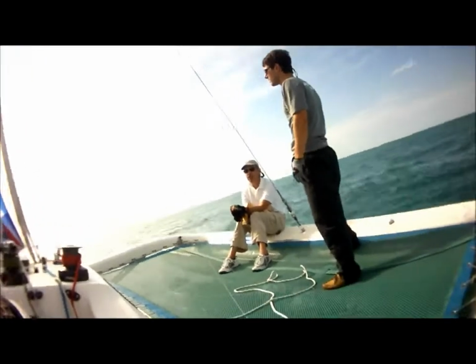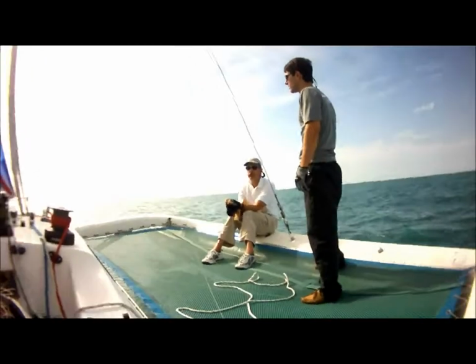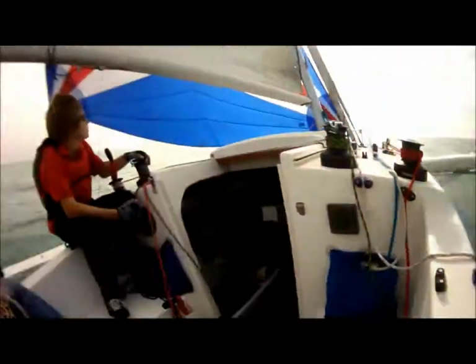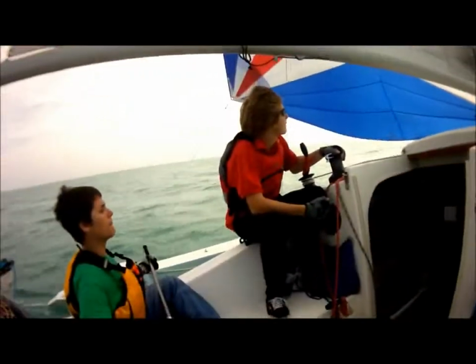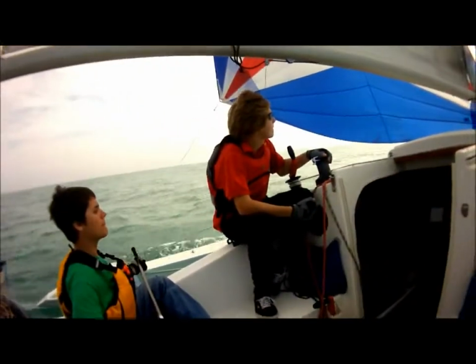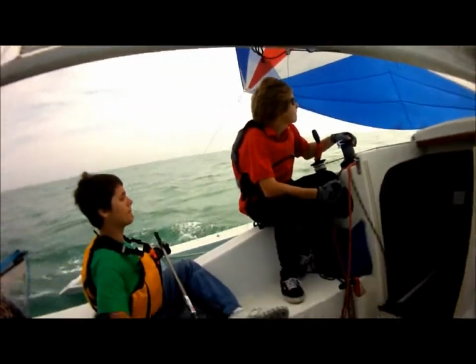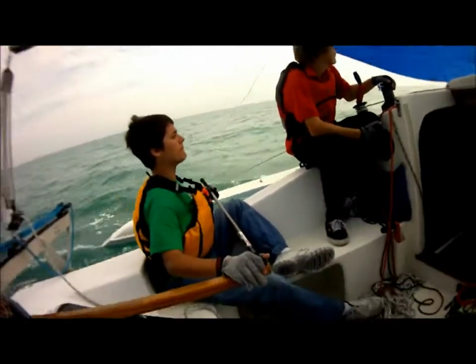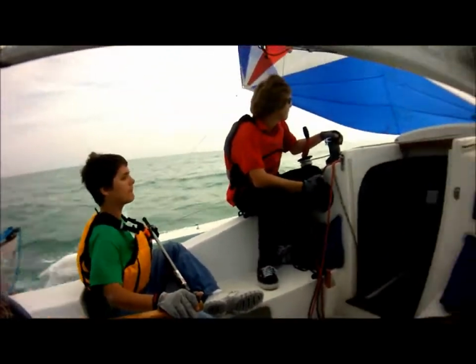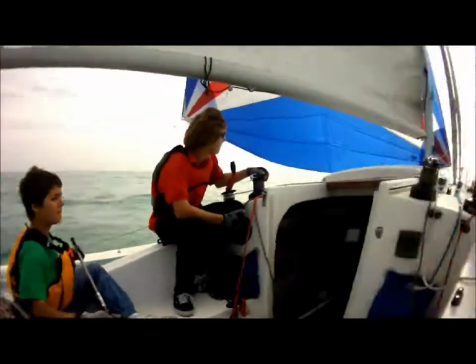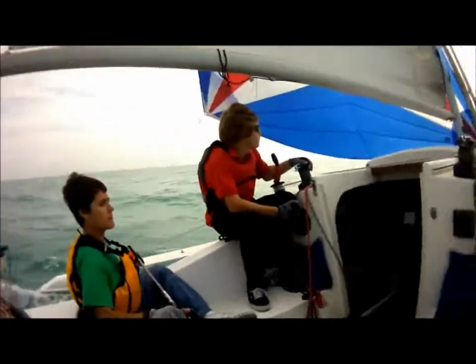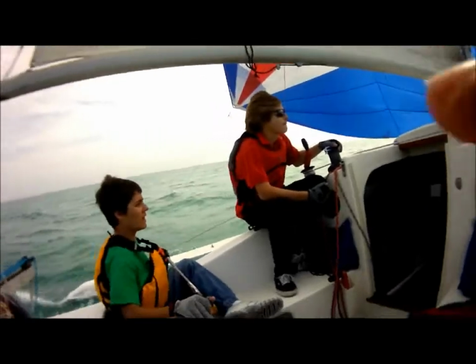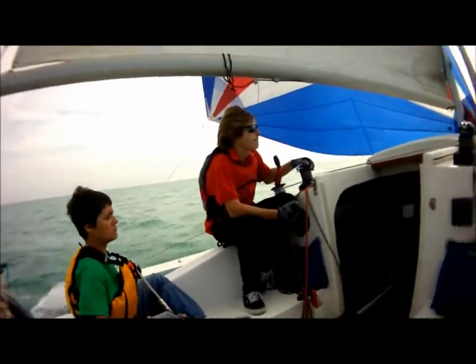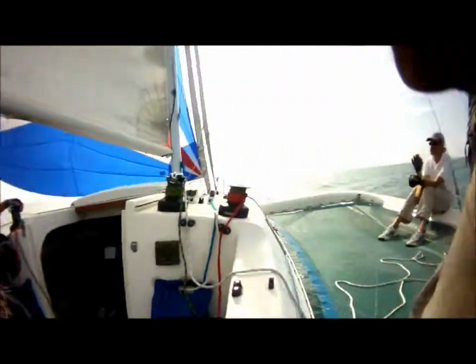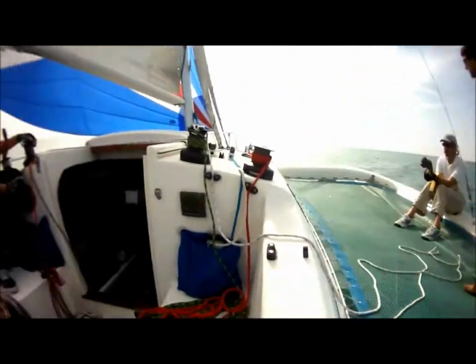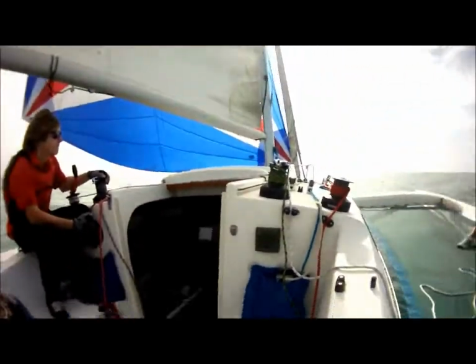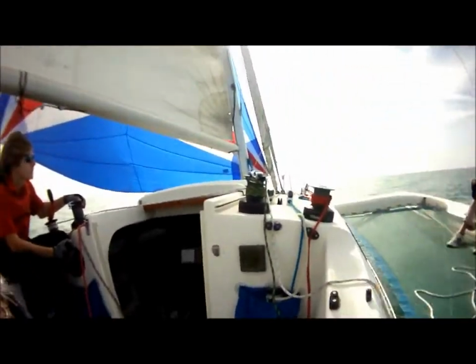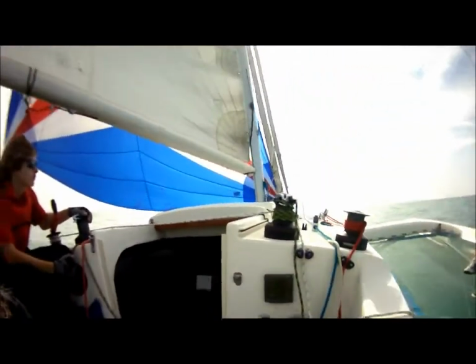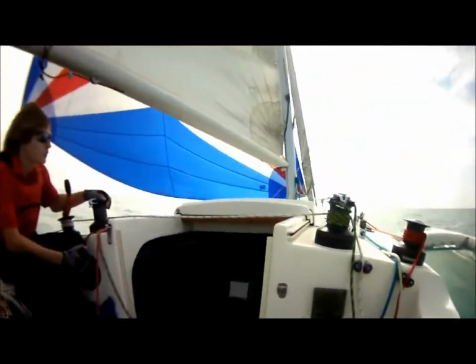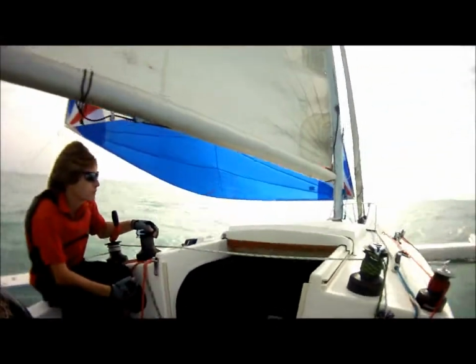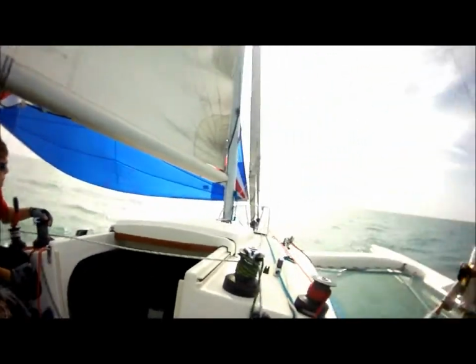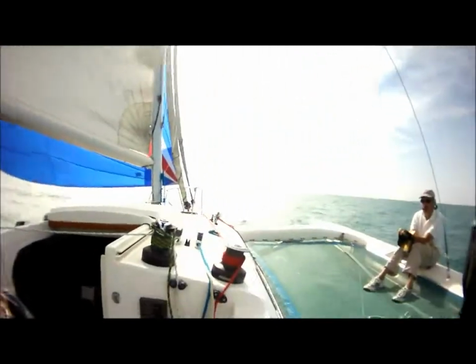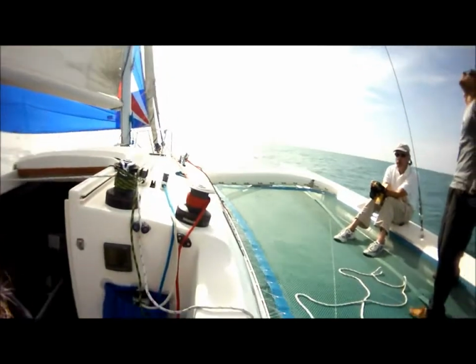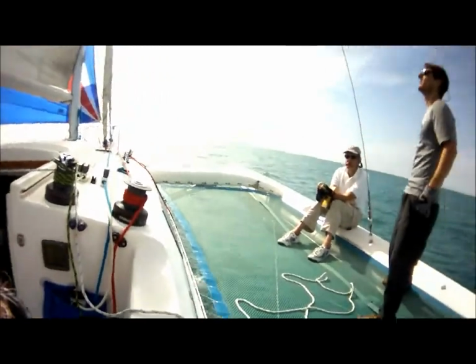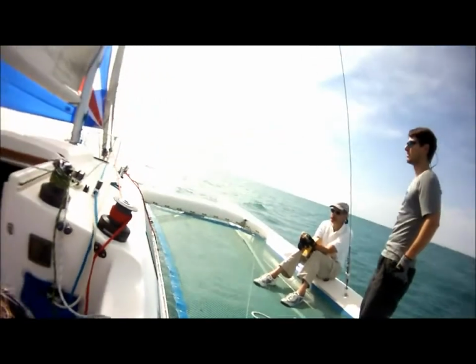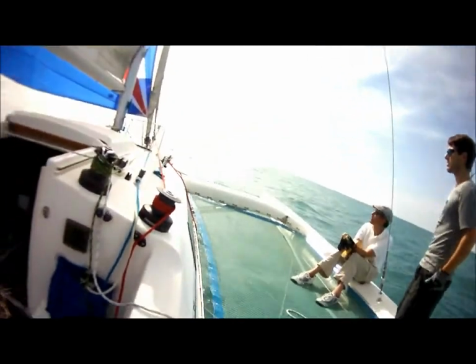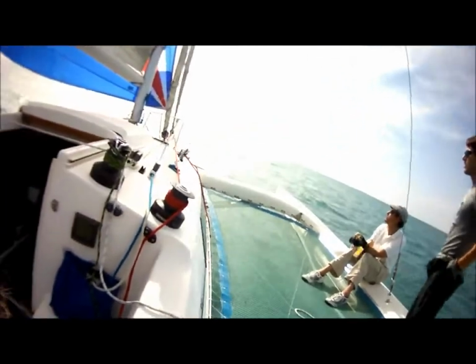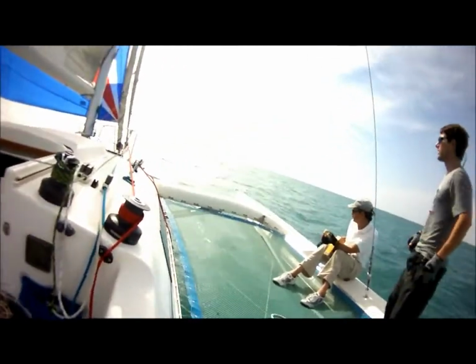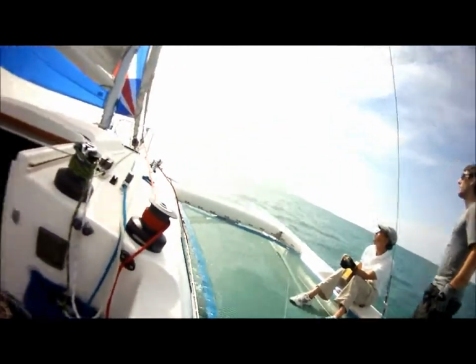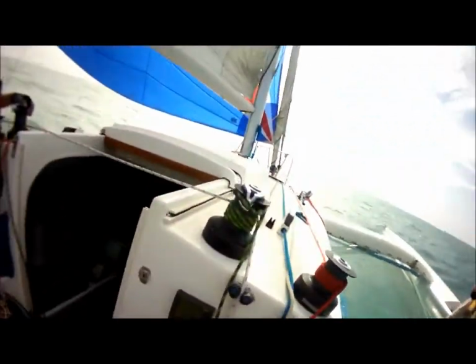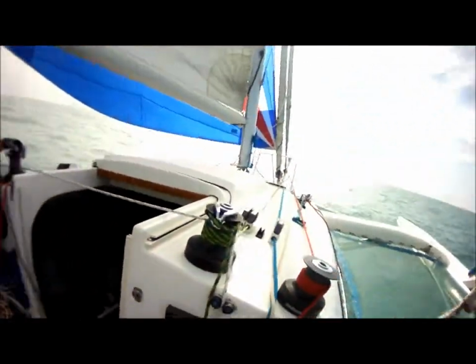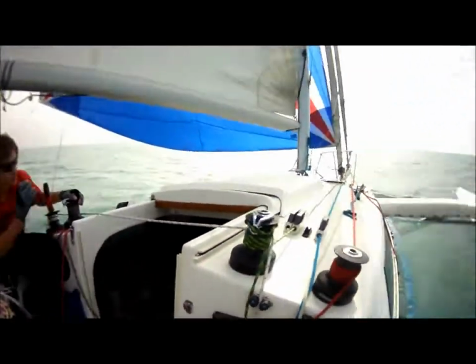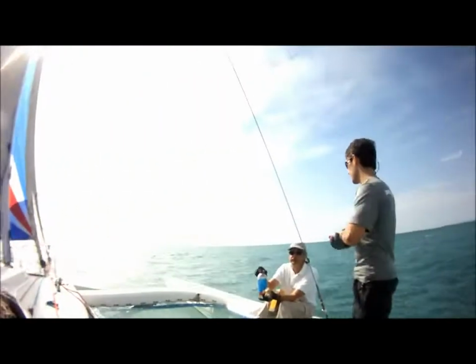Taylor, have you got much weather helm? Is there much weather help? No, not at all. It's nicely balanced. Yes. I think that was the trimmer's job — they trimmed it up, running quite well. Yeah, everybody's fine.